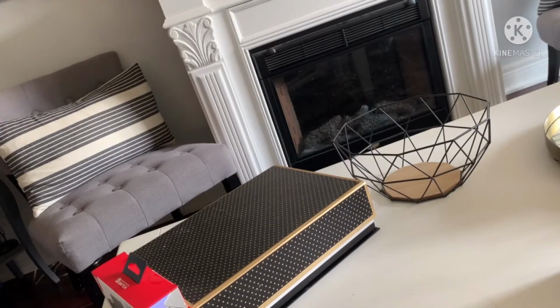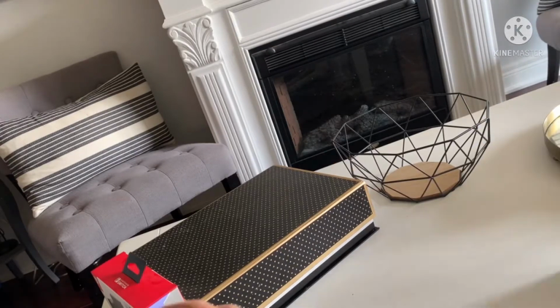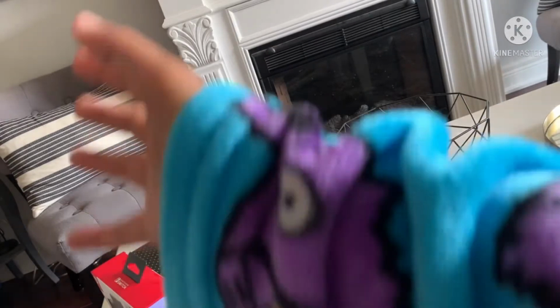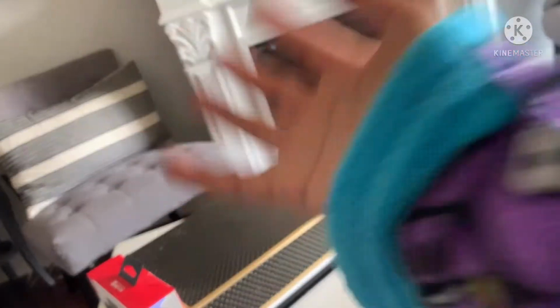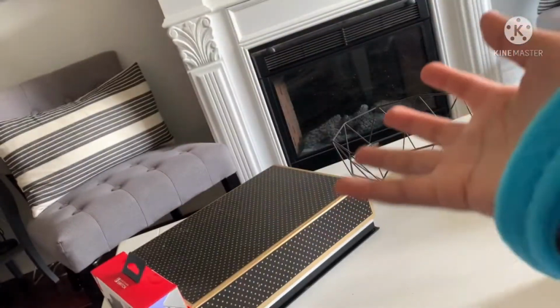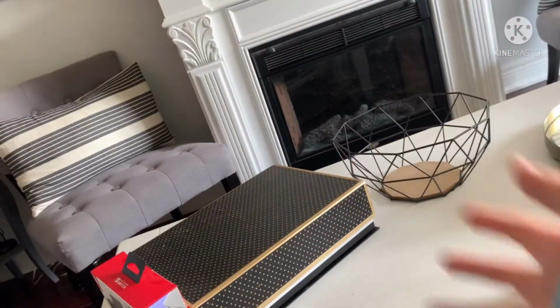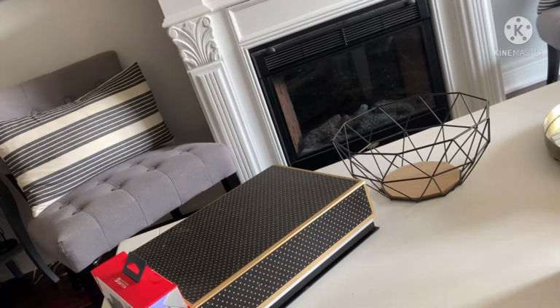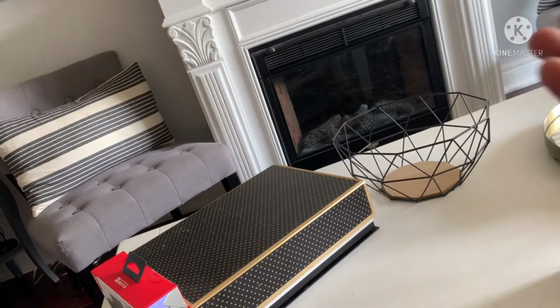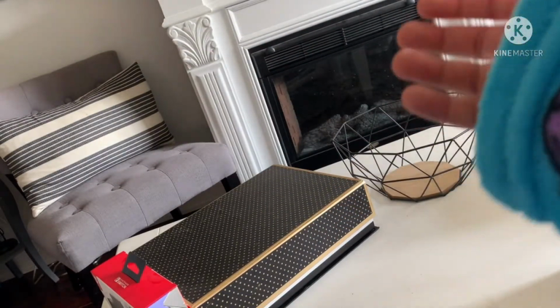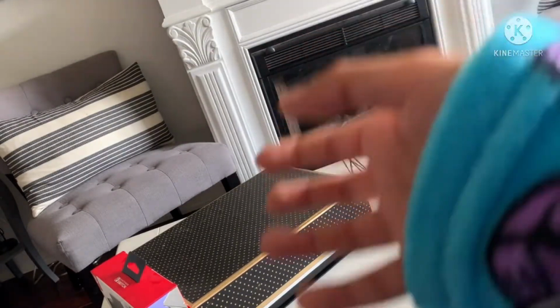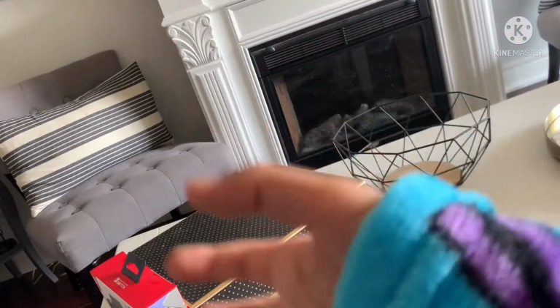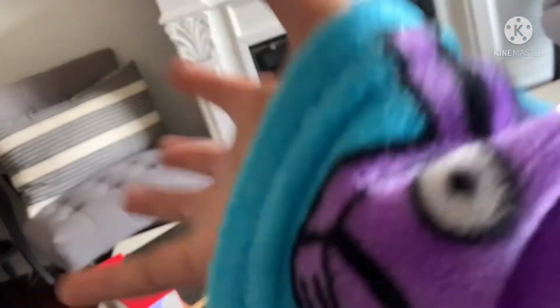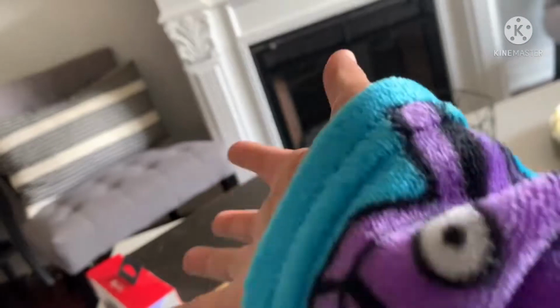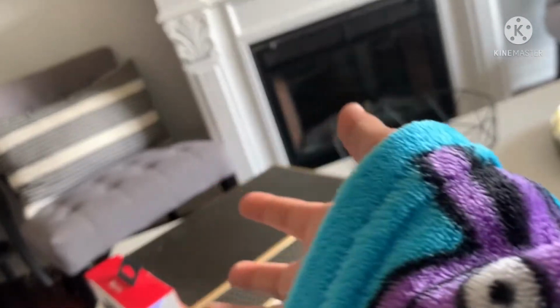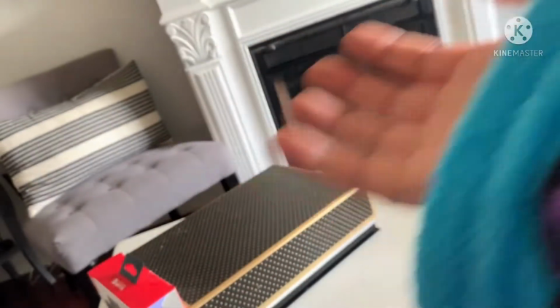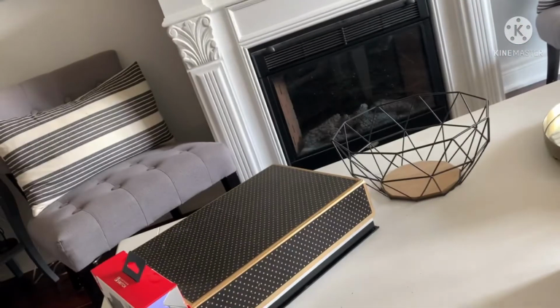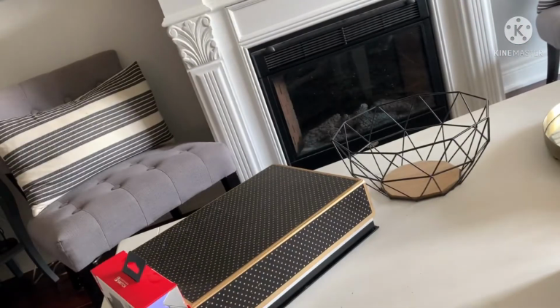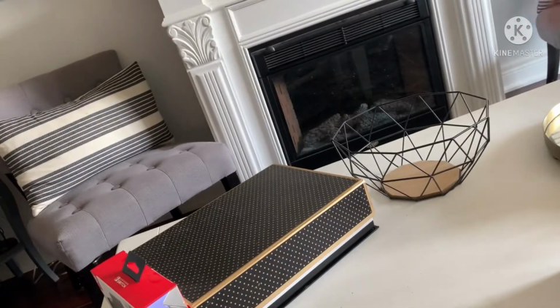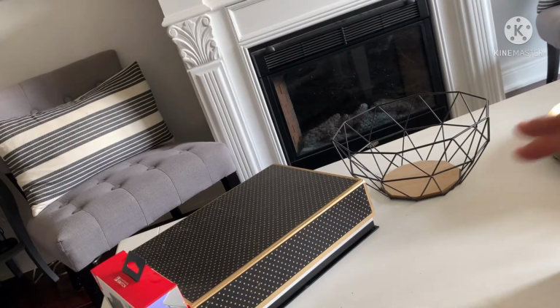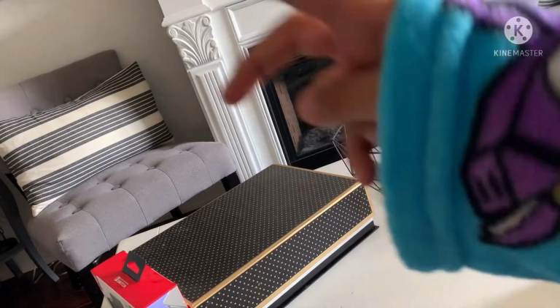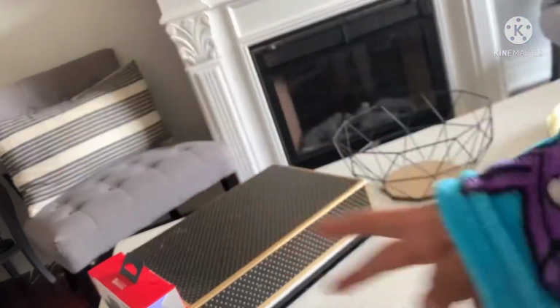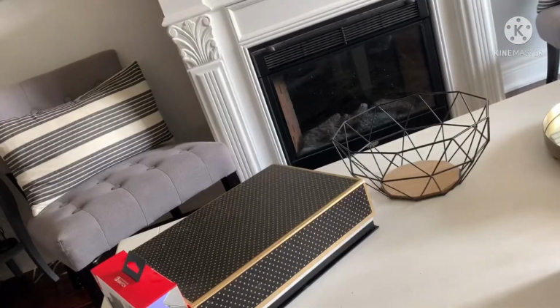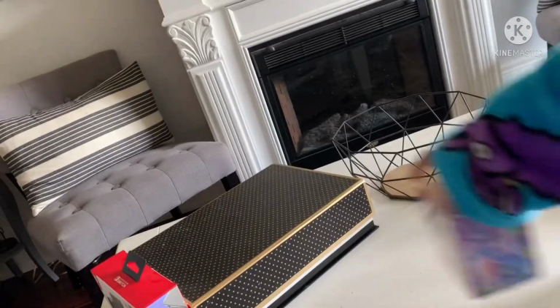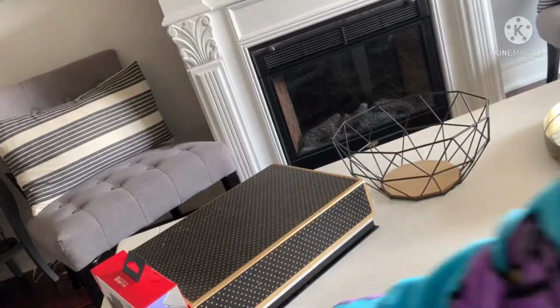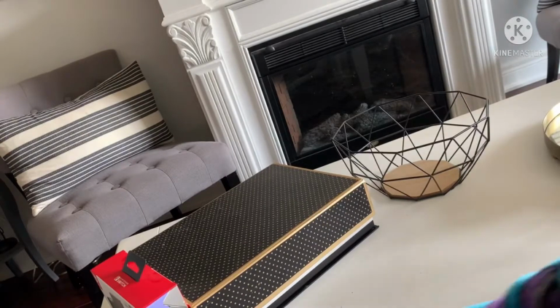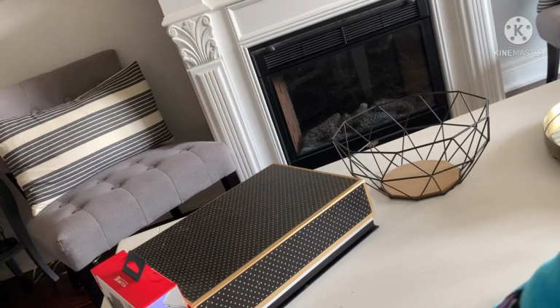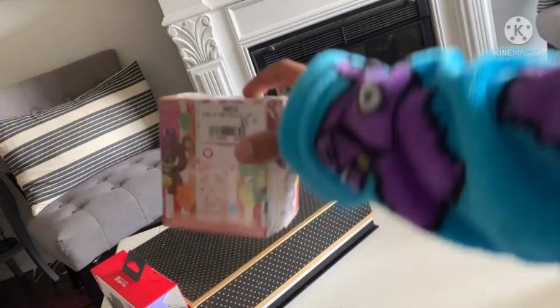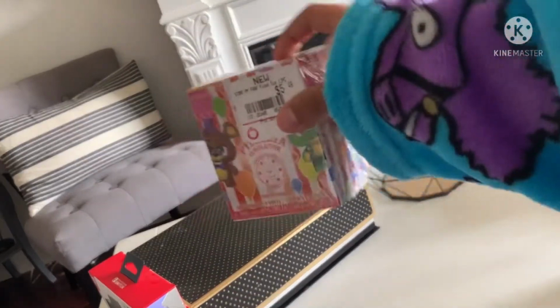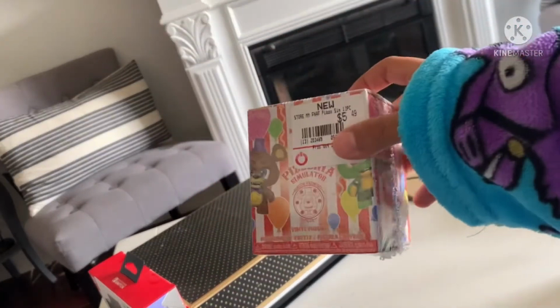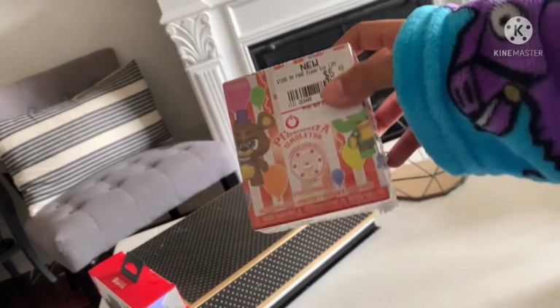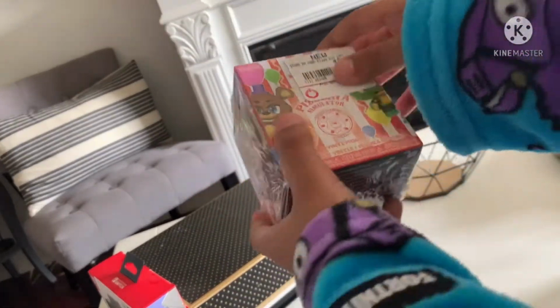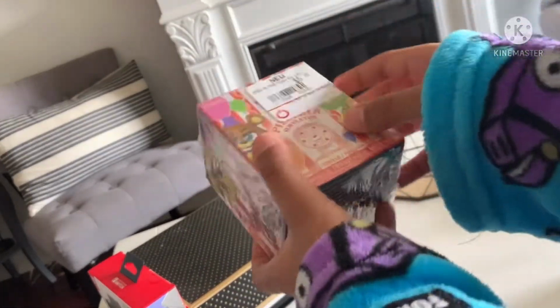We have some new FNAF merch — well, they're not new but they're new to me because I just got them. We got three action figures and two mystery minis. First mystery mini: the Pizza Simulator mystery mini.